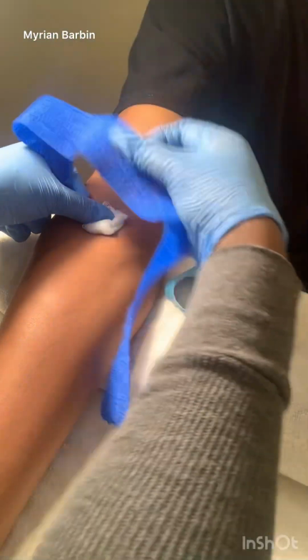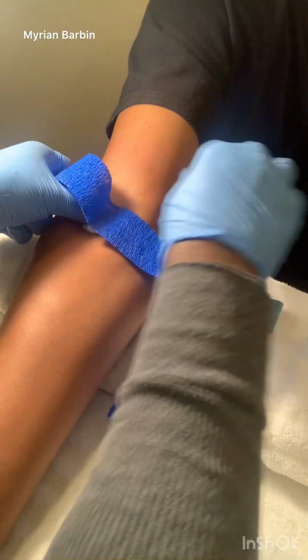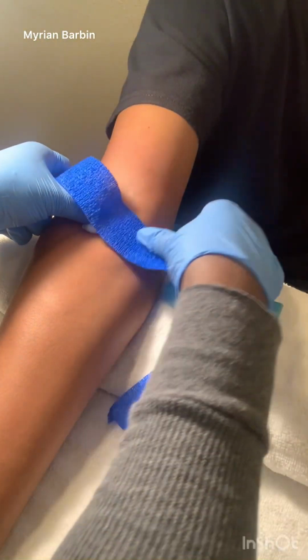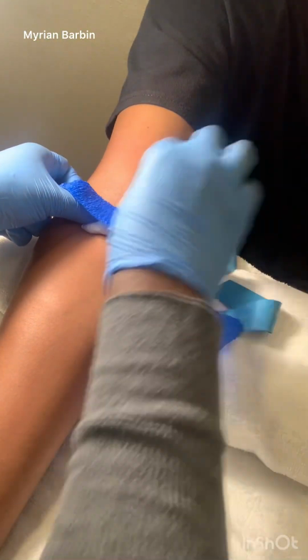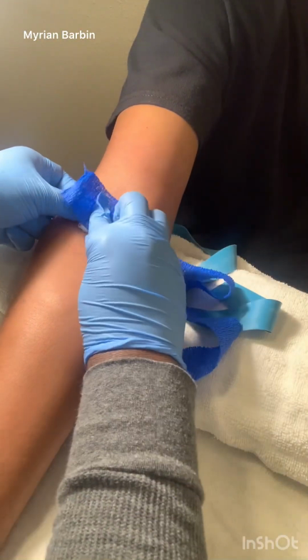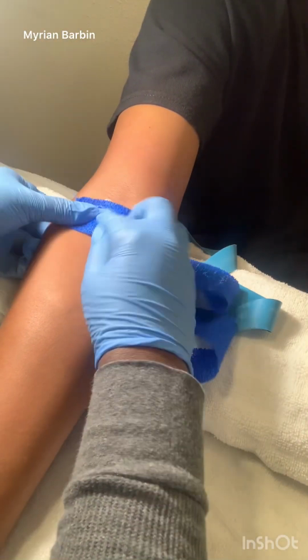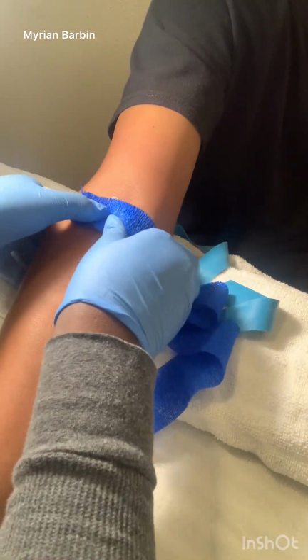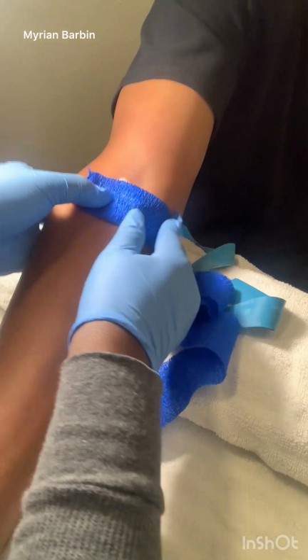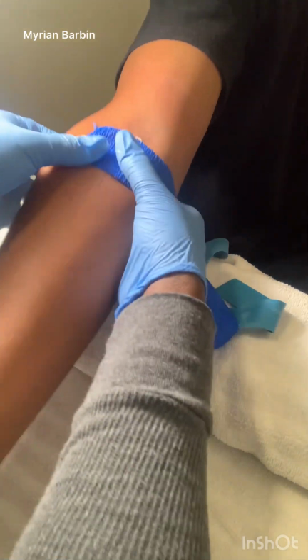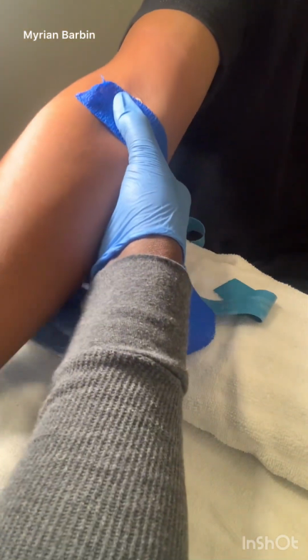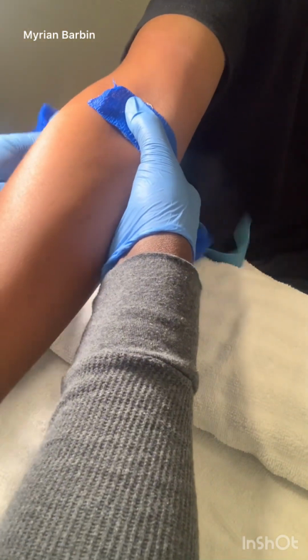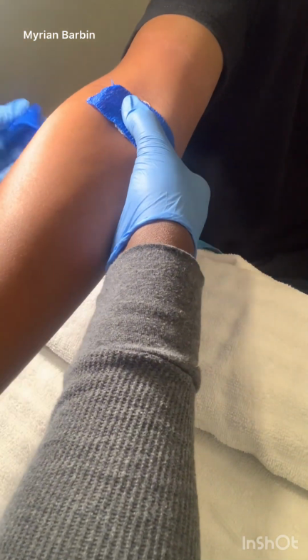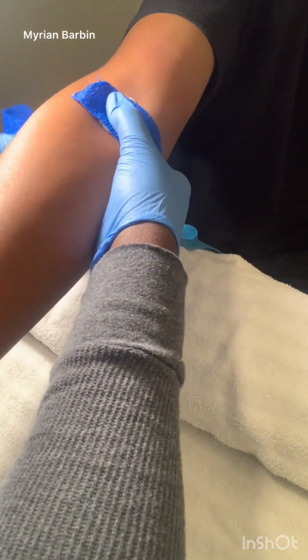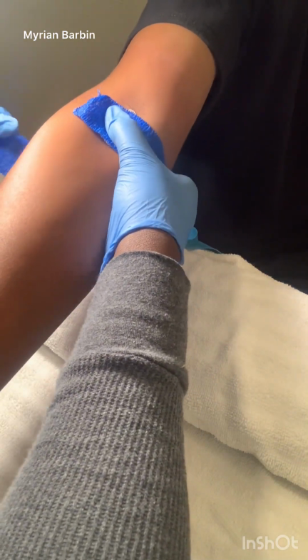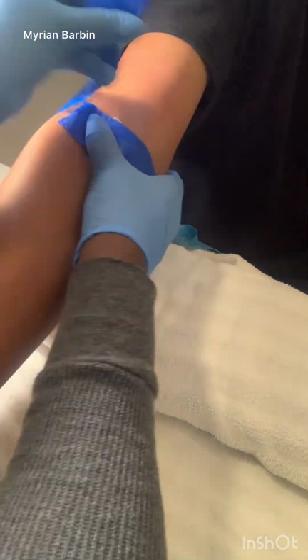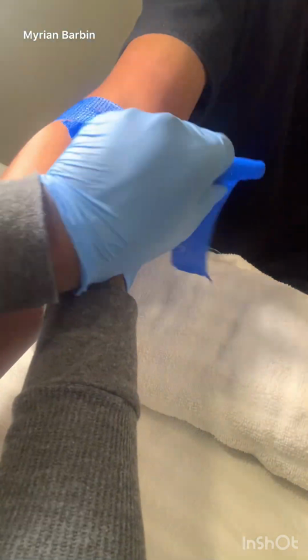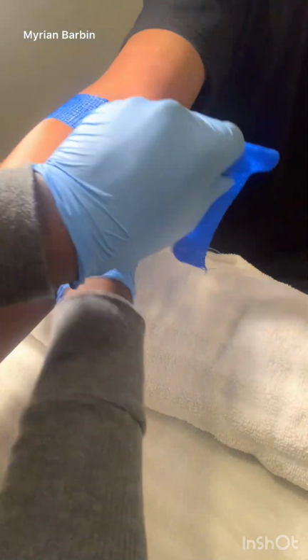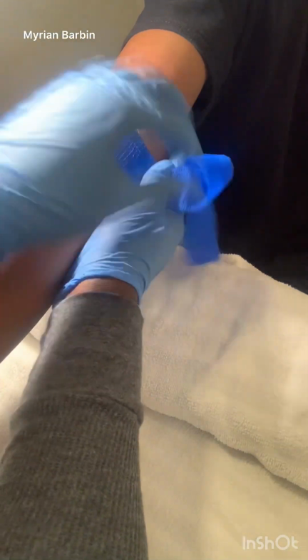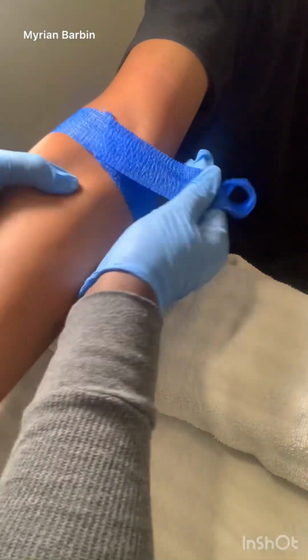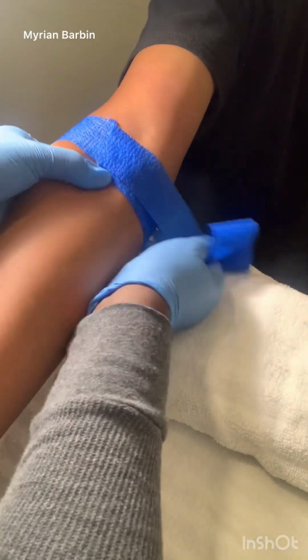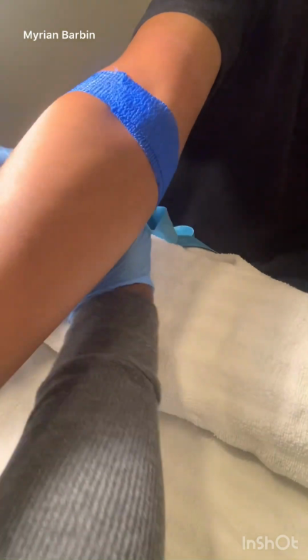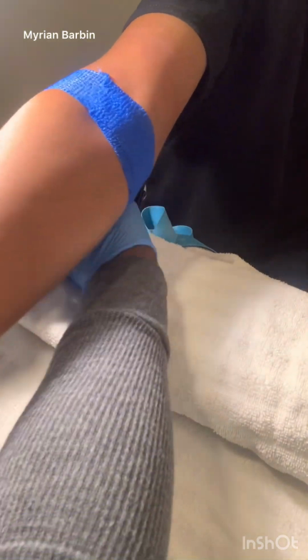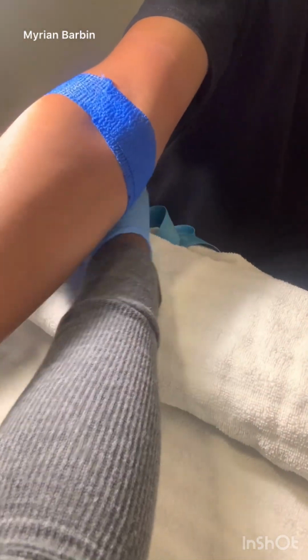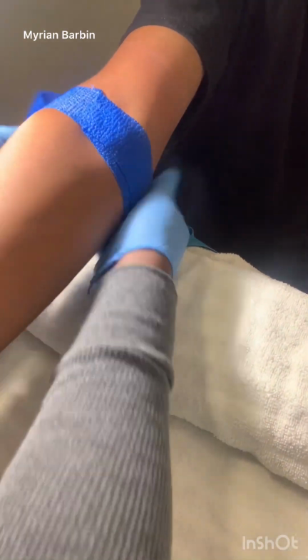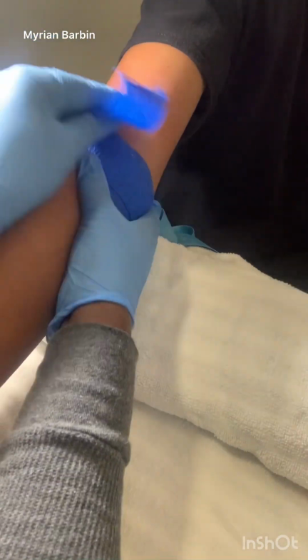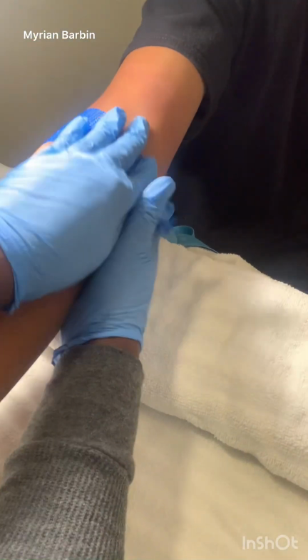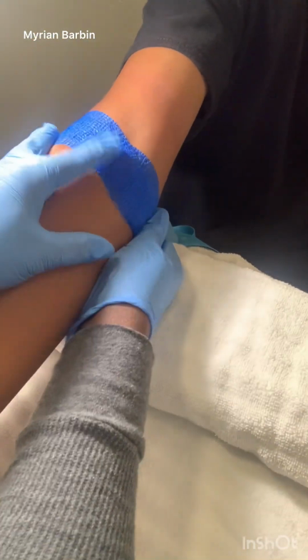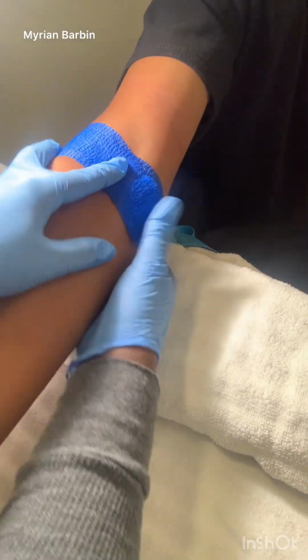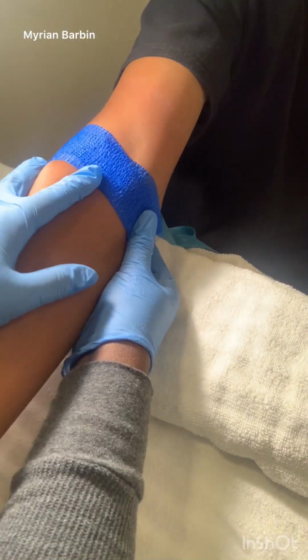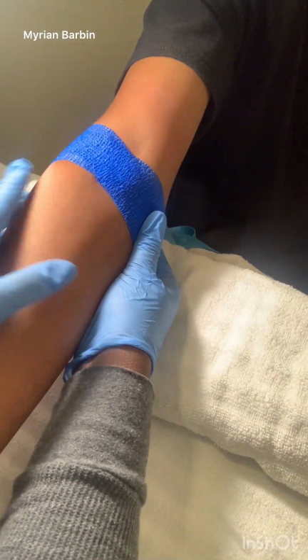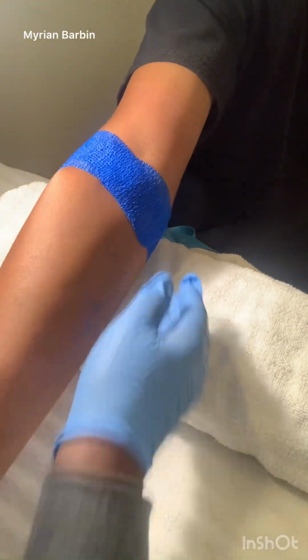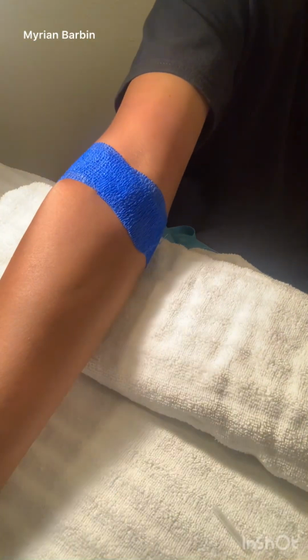Apply pressure to the site where you had the needle, and then let the patient know to leave it on for about 15 to 30 minutes.